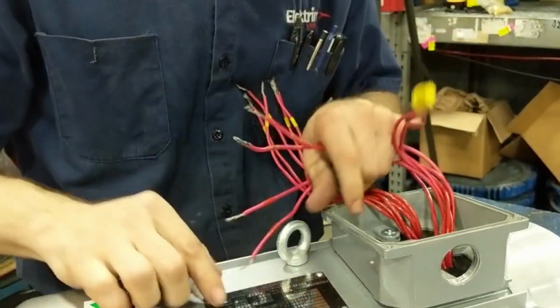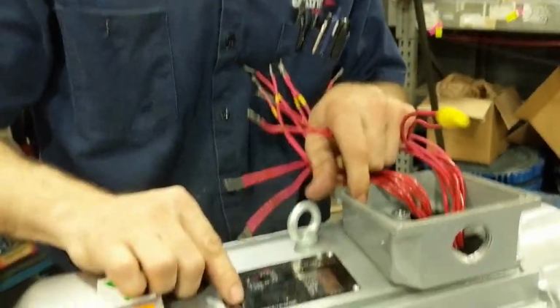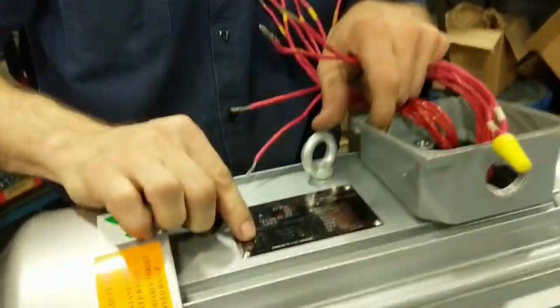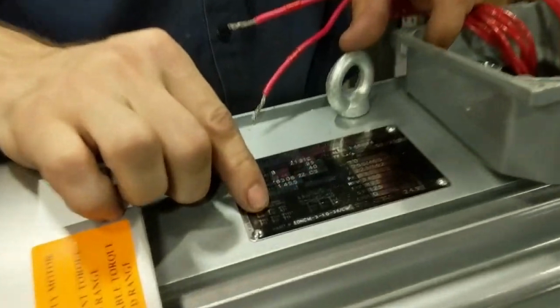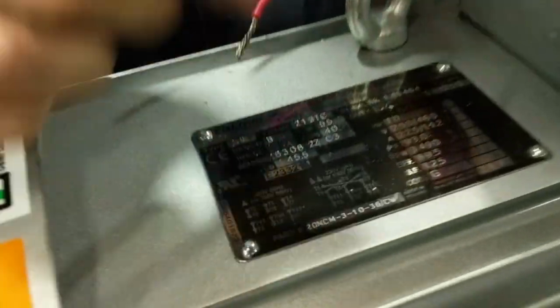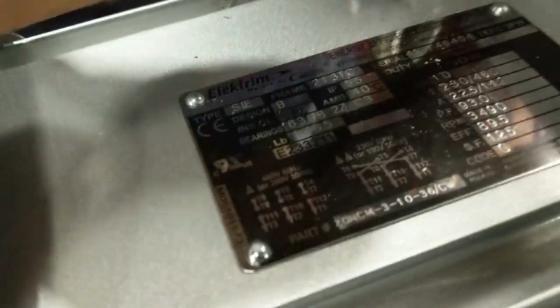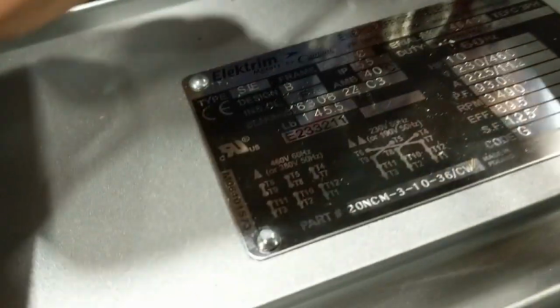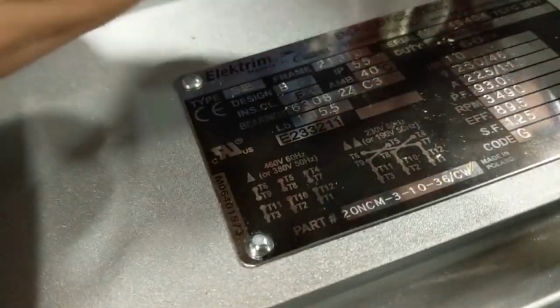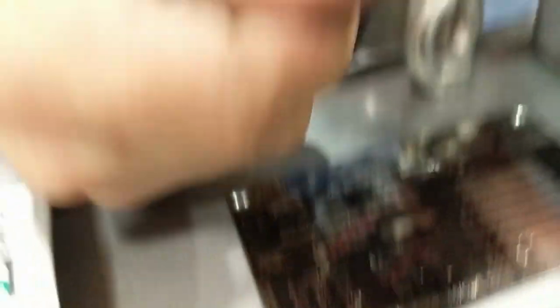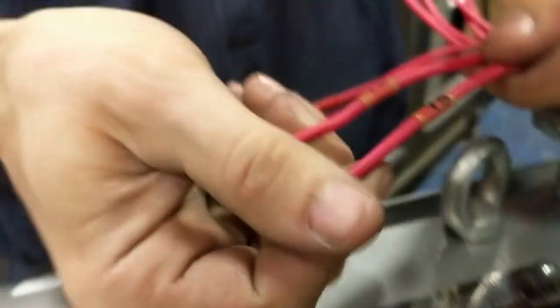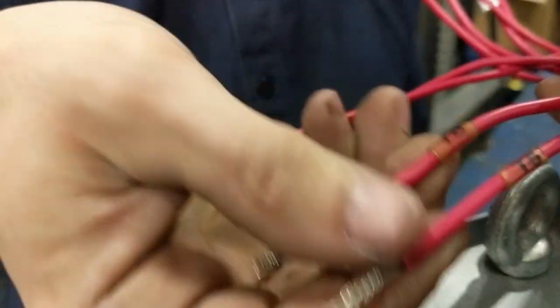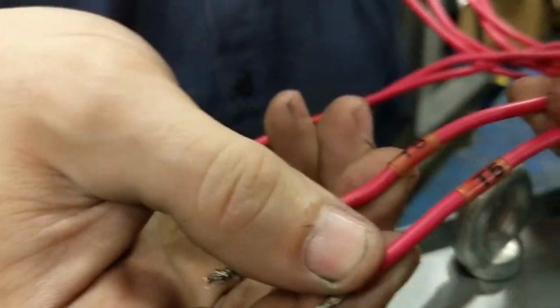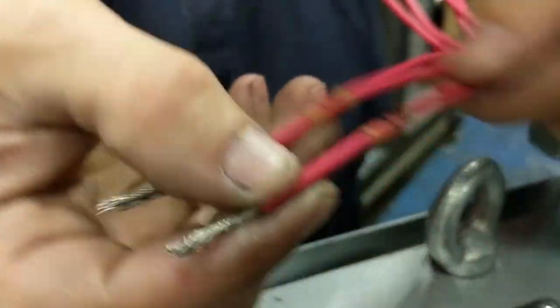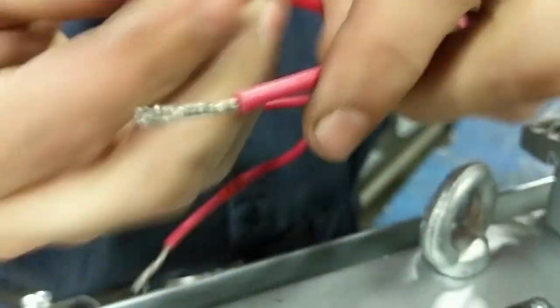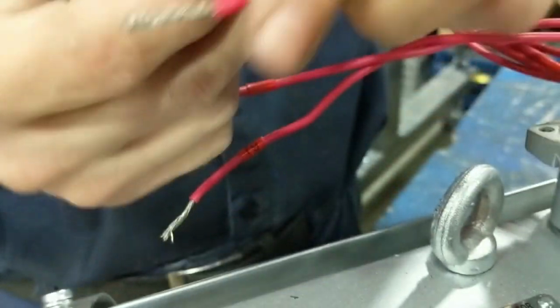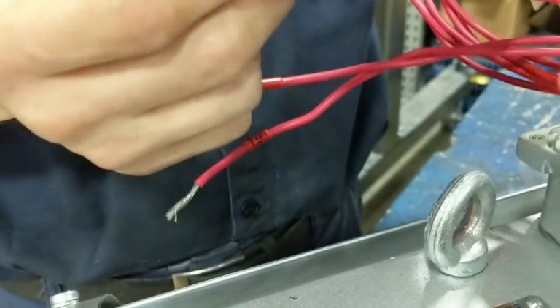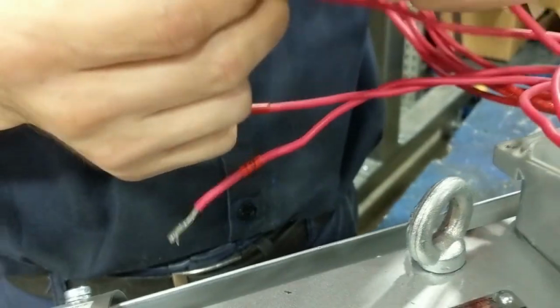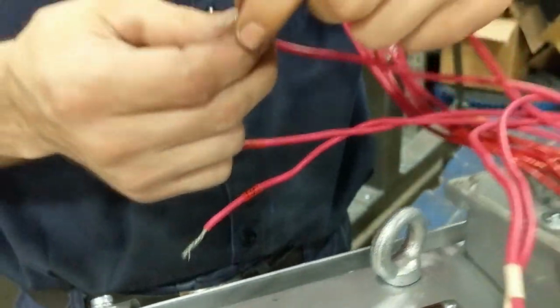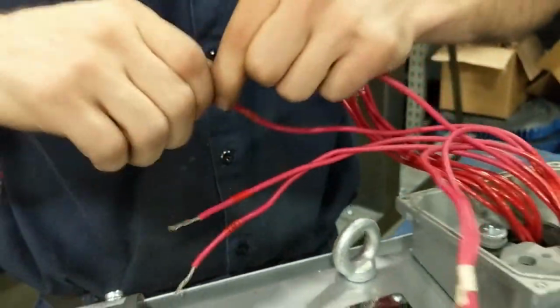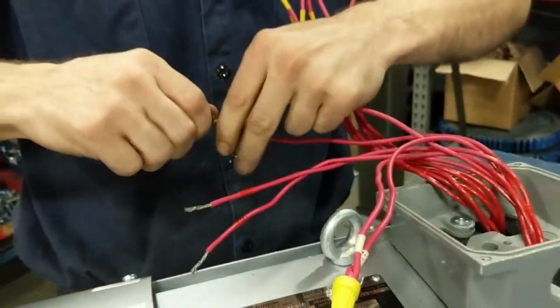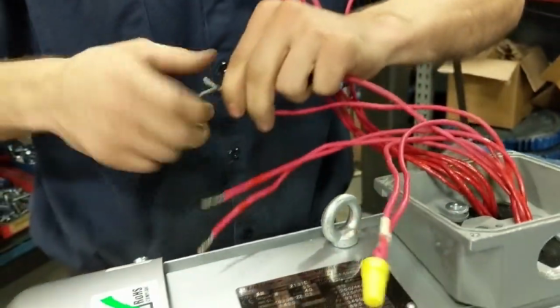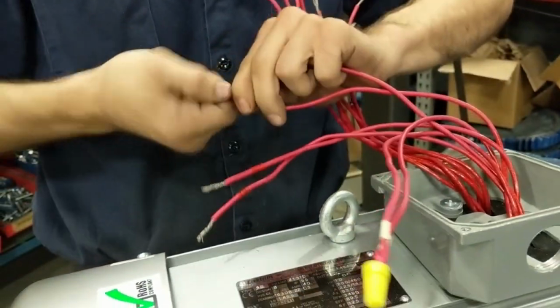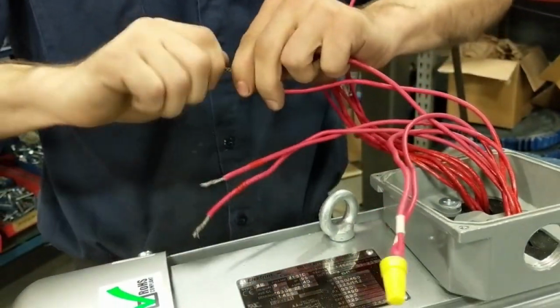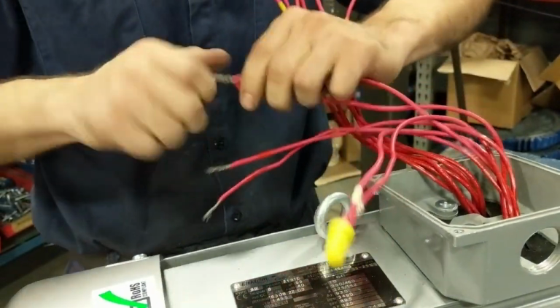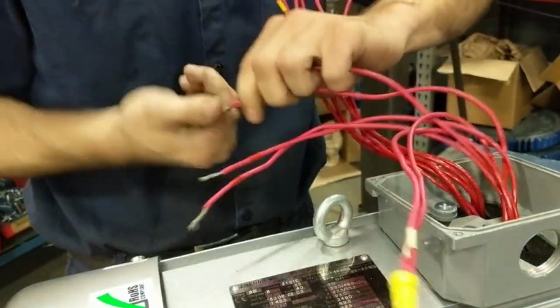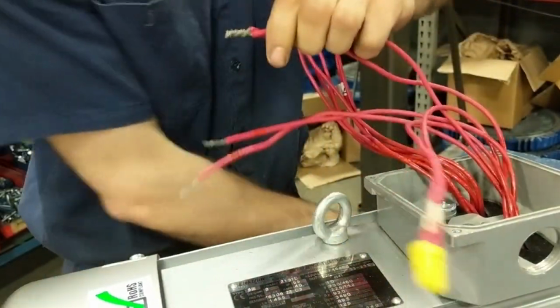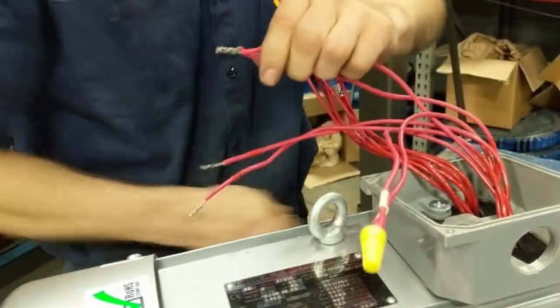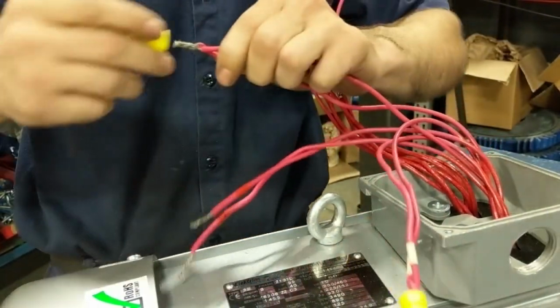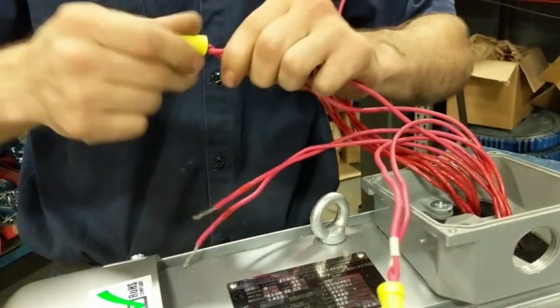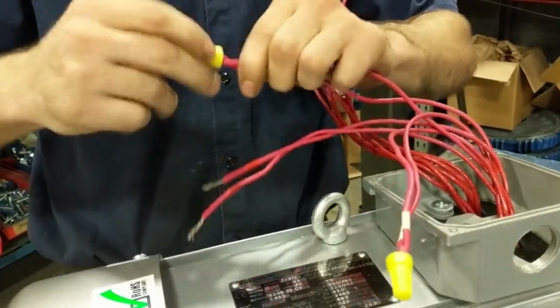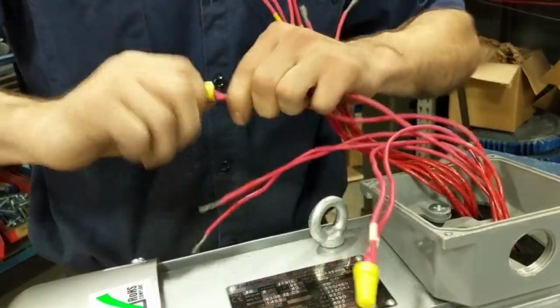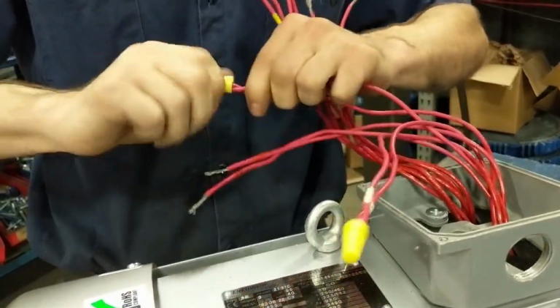Next we're going to go with 5 and 8. From the factory they are the clear-coated ones for your ease of use and identification. We're also using a wire nut.